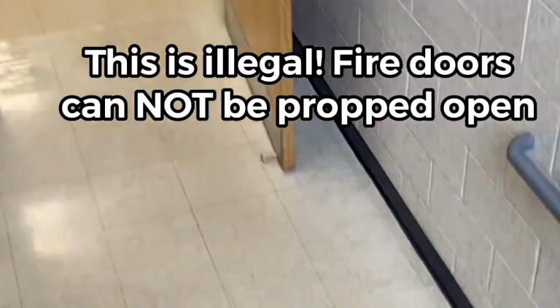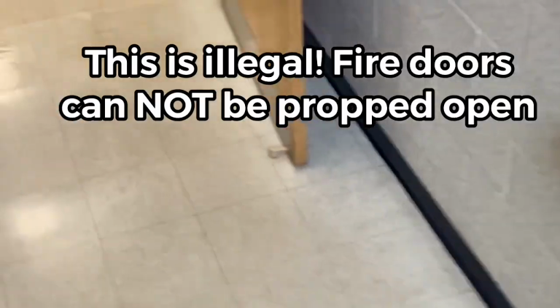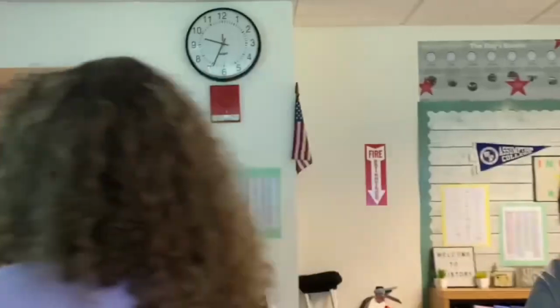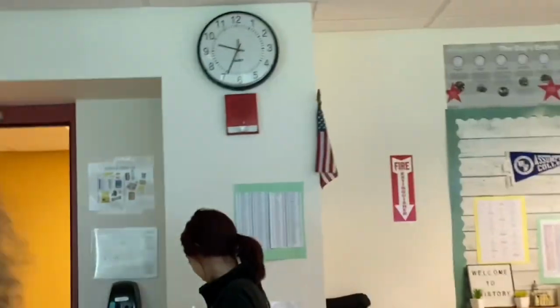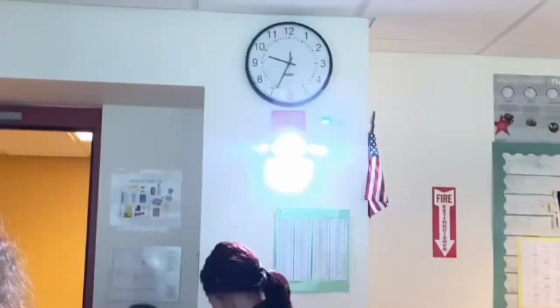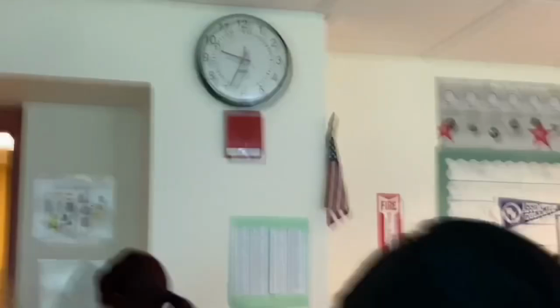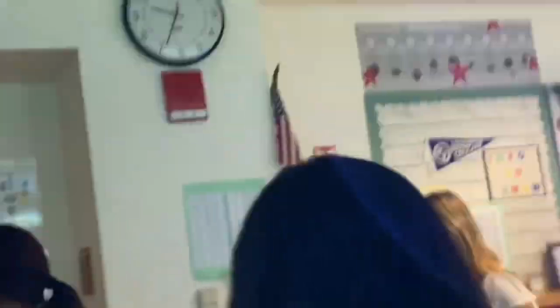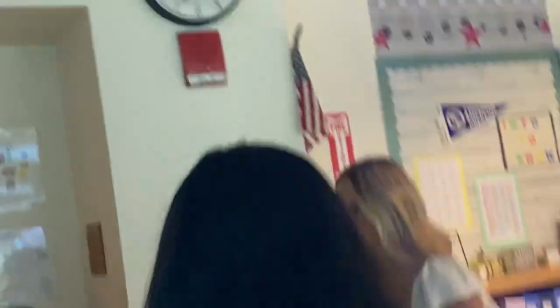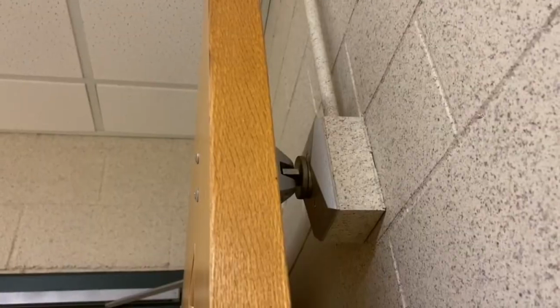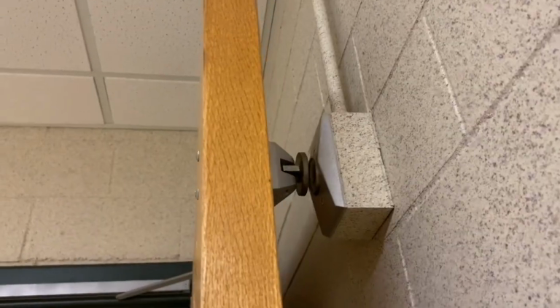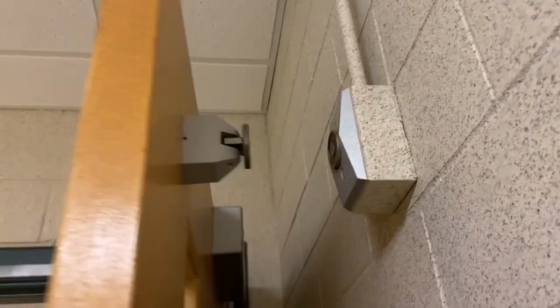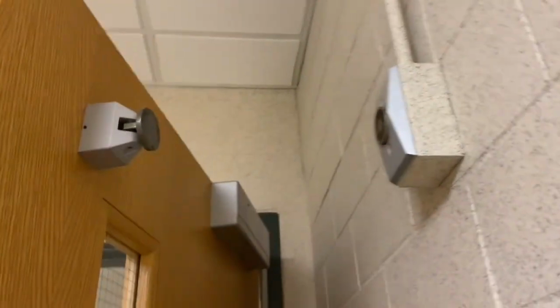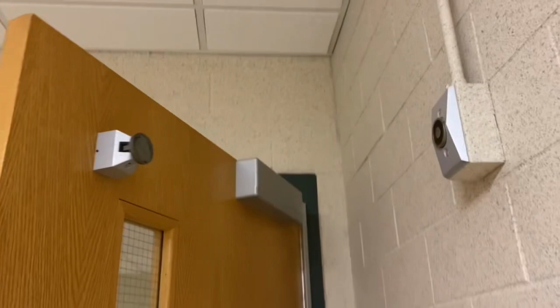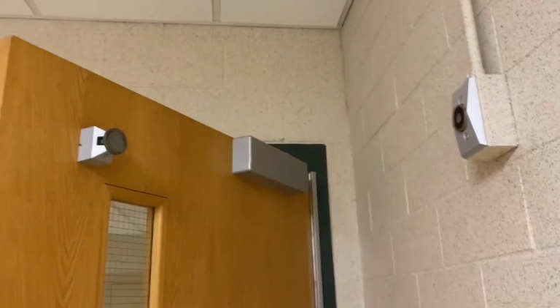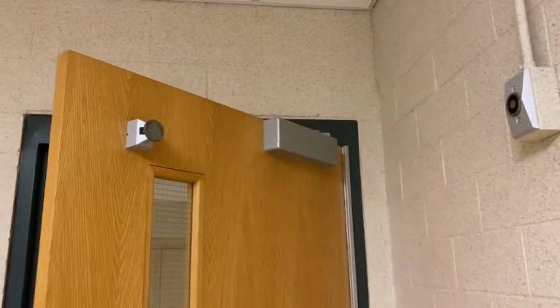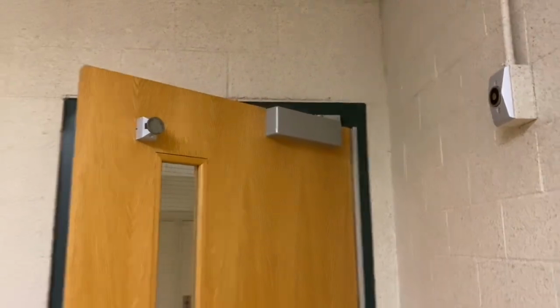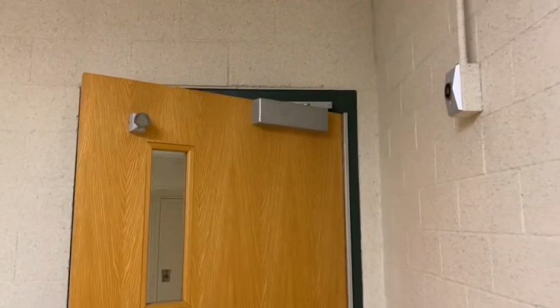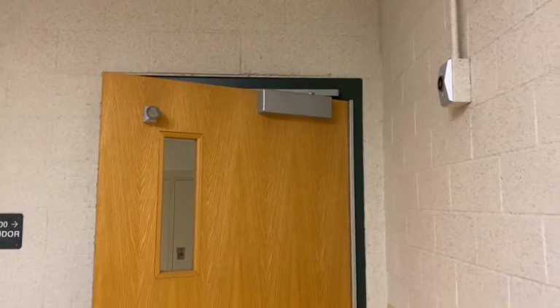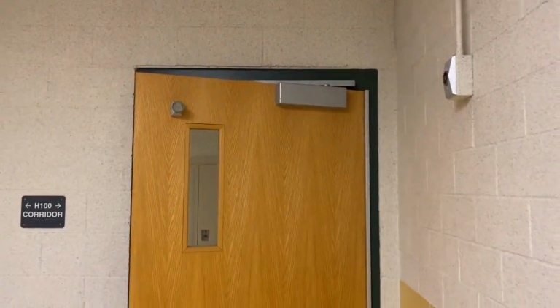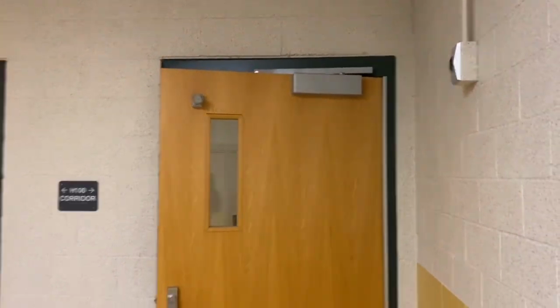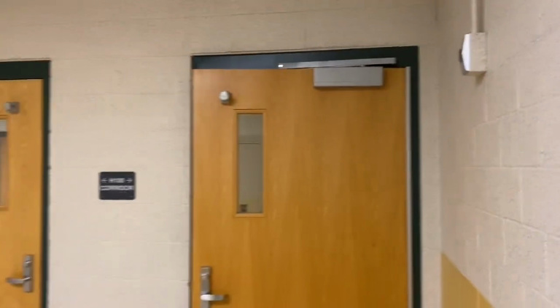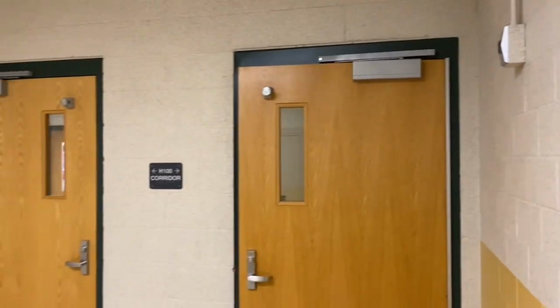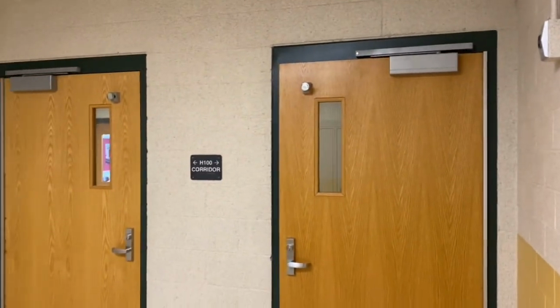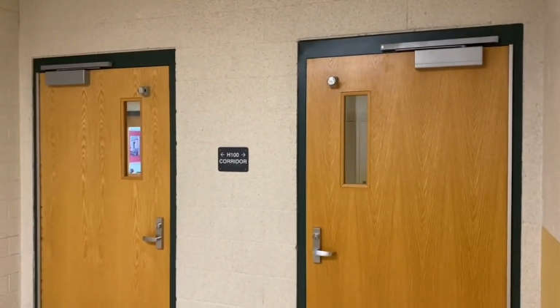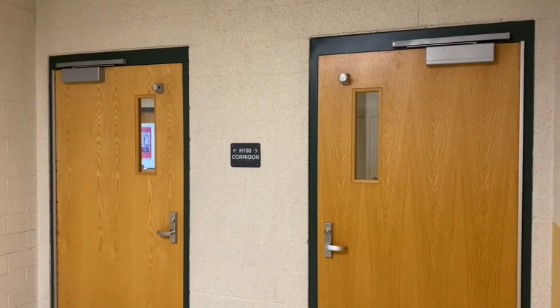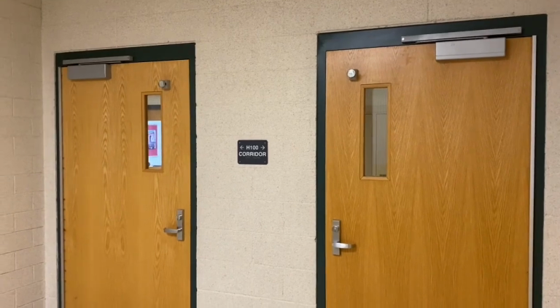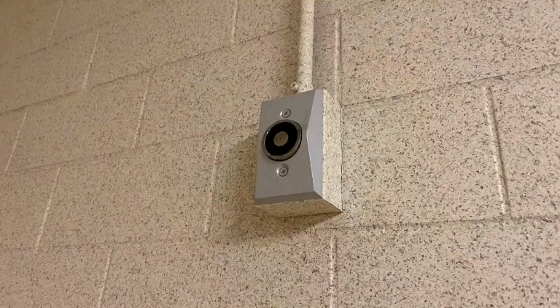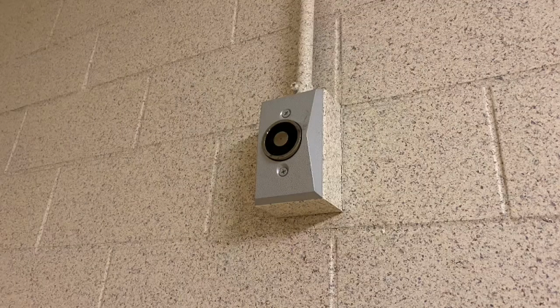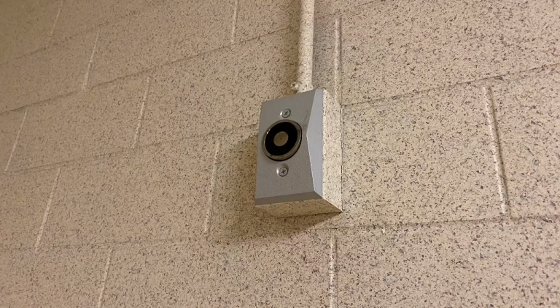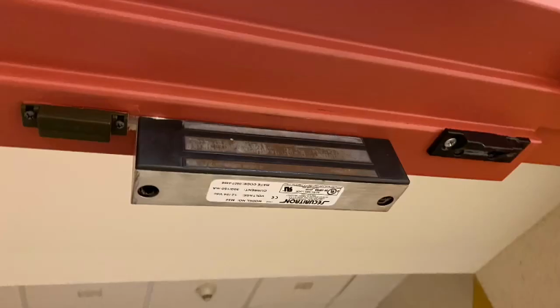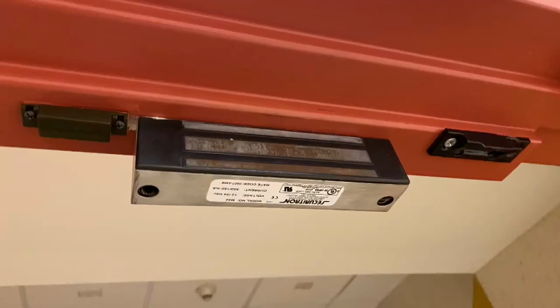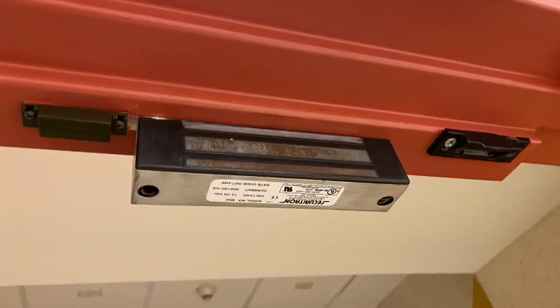When the fire alarm activates, these doors will automatically close to stop the spread of smoke and fire, and in the event of another type of emergency, such as a lockdown, these magnets could also be released and then the doors would automatically lock.